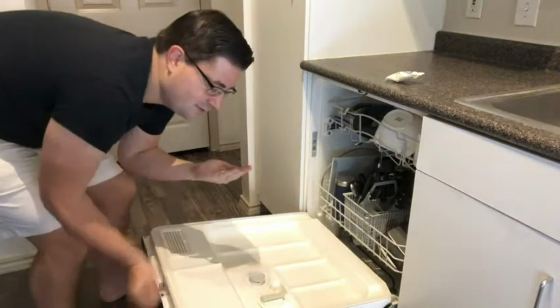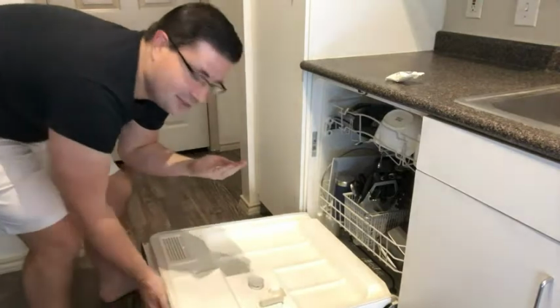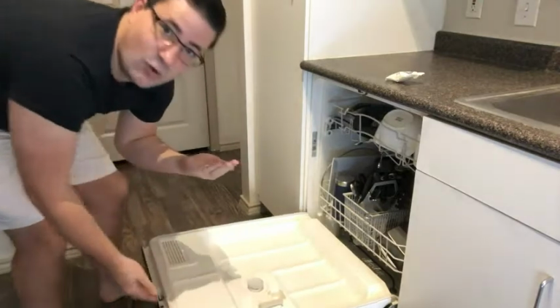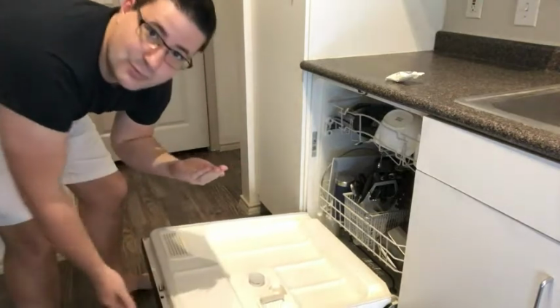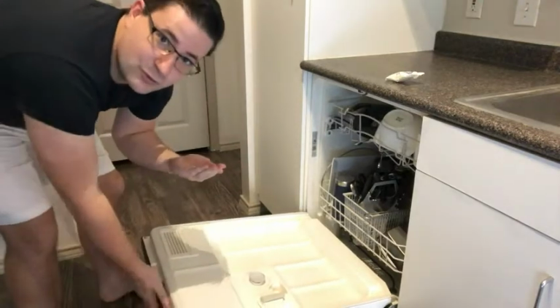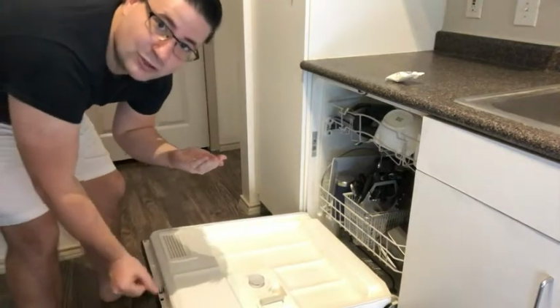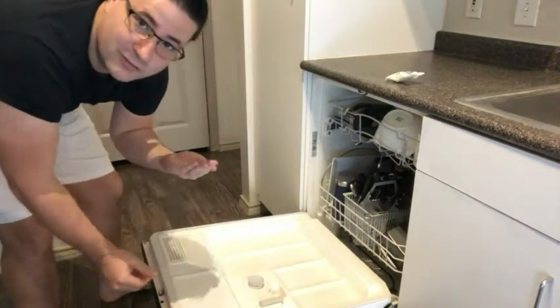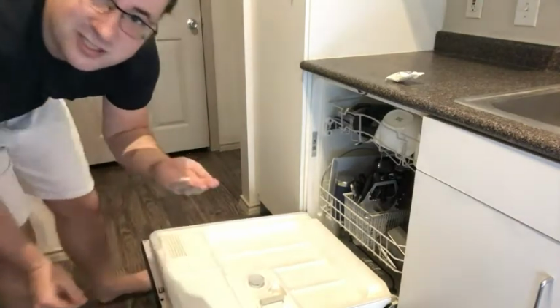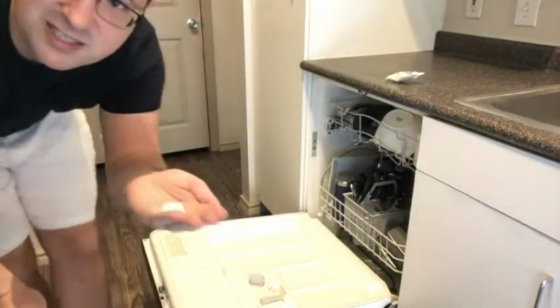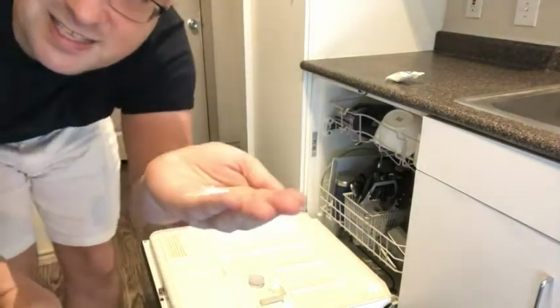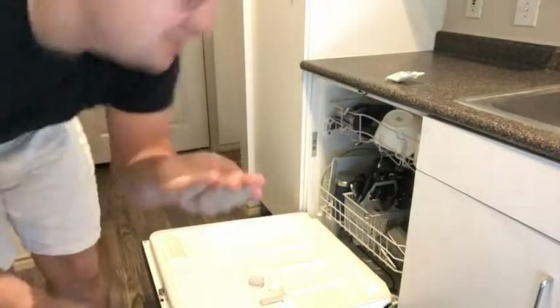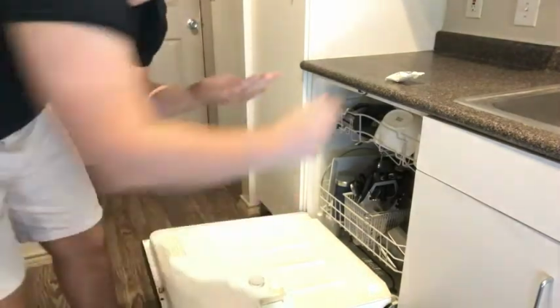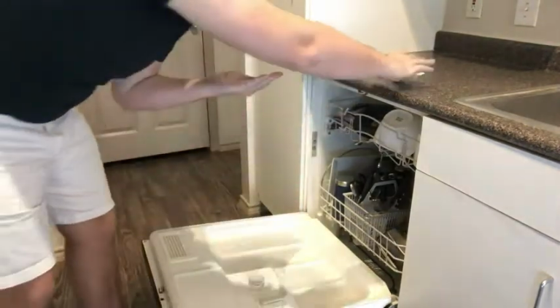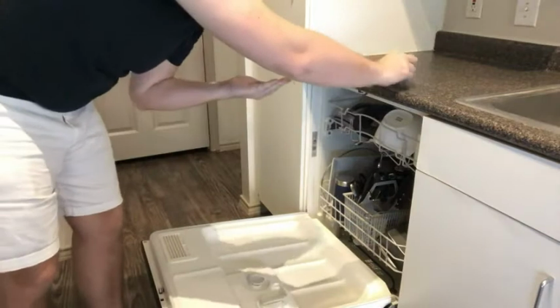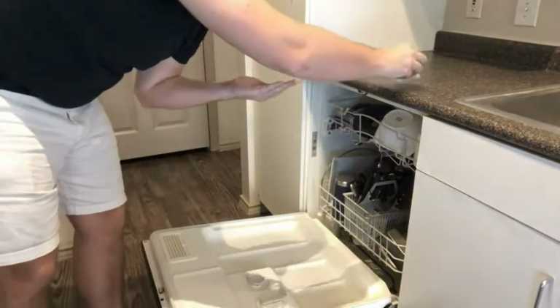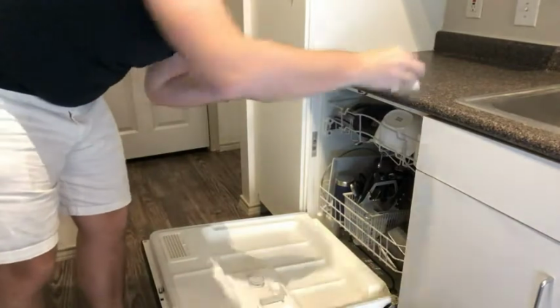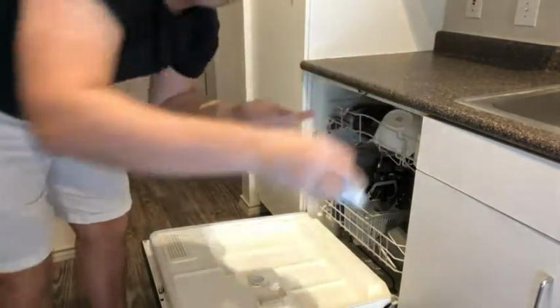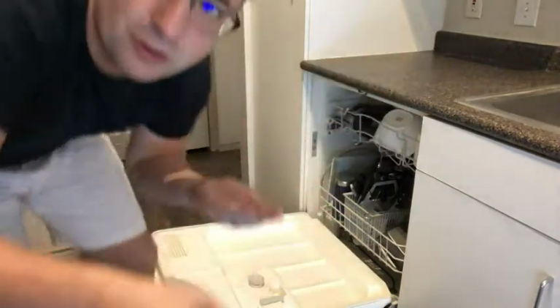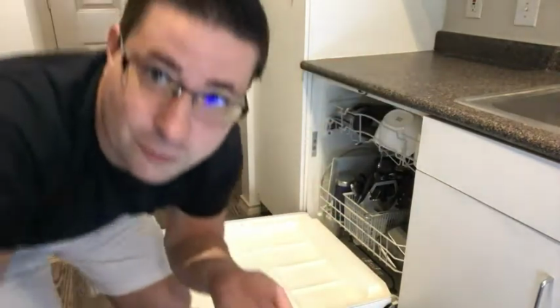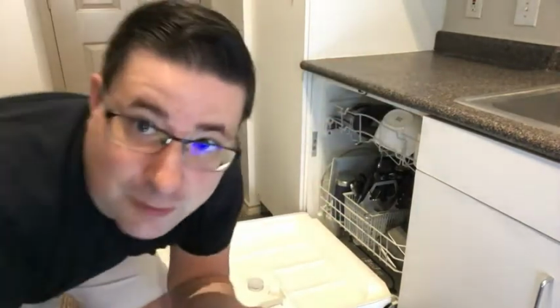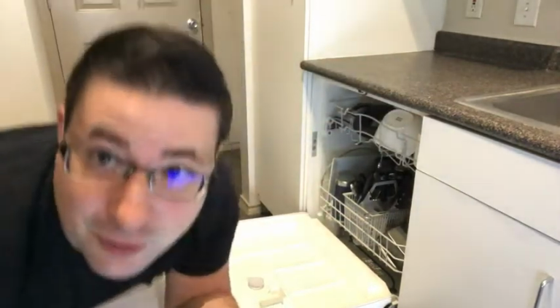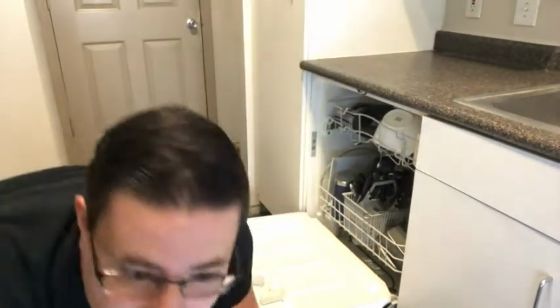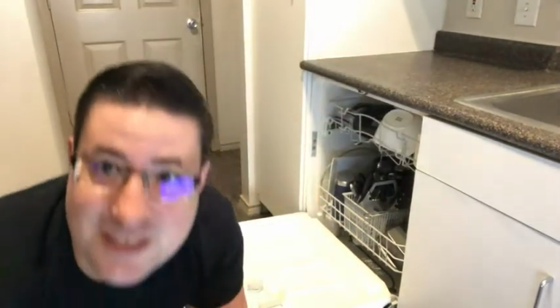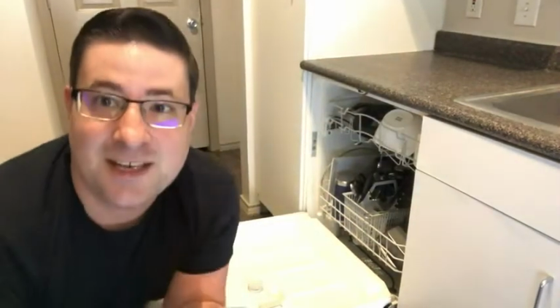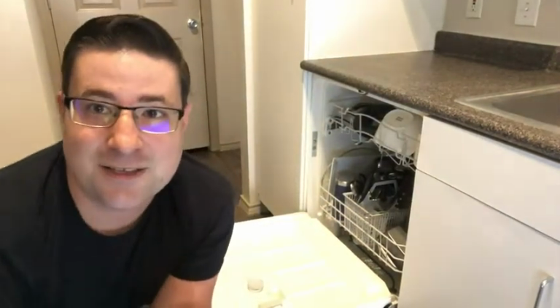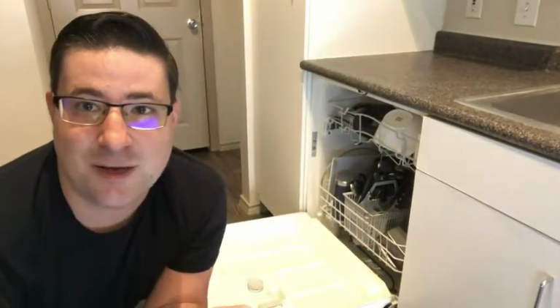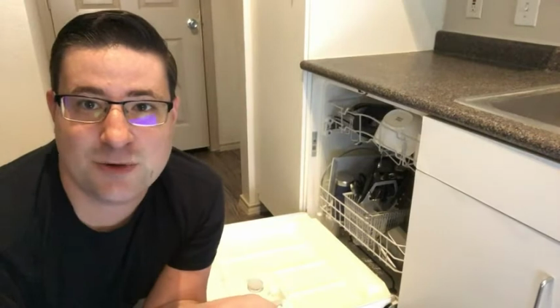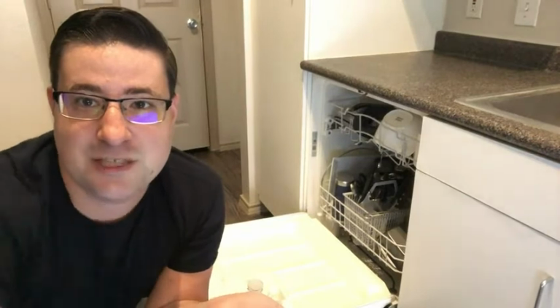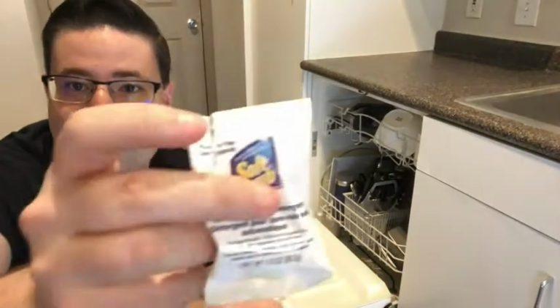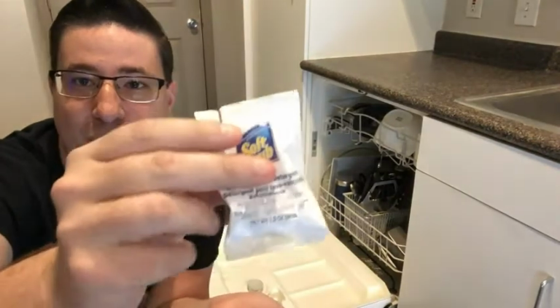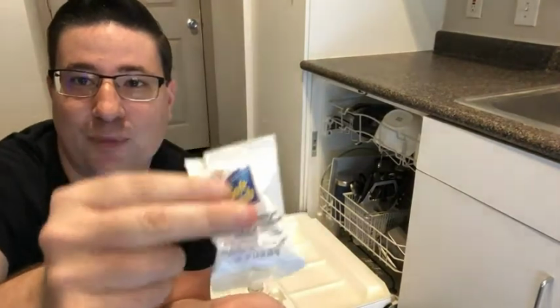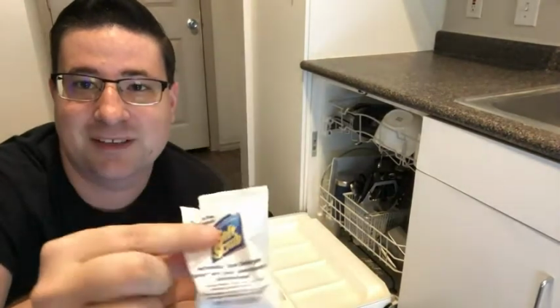Then put your load of dishes through — it's that easy. It's just such a great product to have. Maybe you're on the road or in a hotel that has a dishwasher — it's just a great overall product to have.